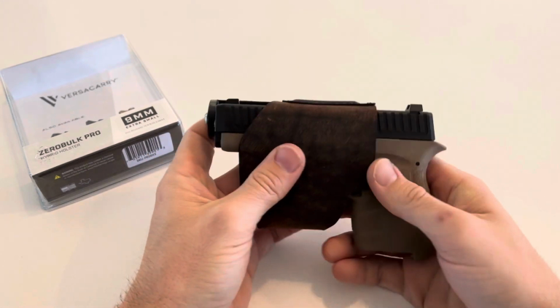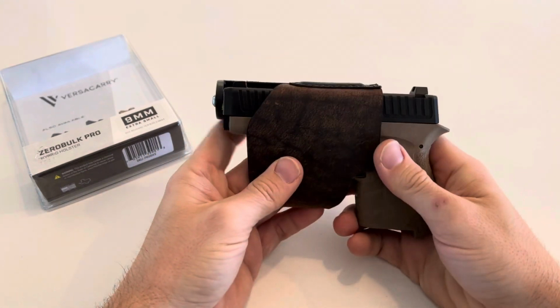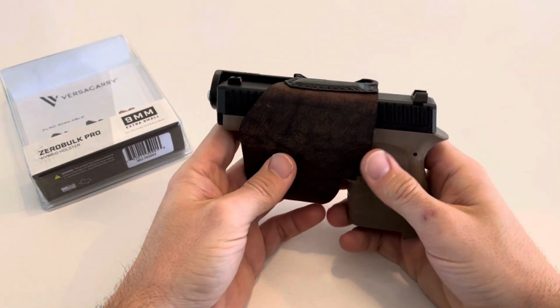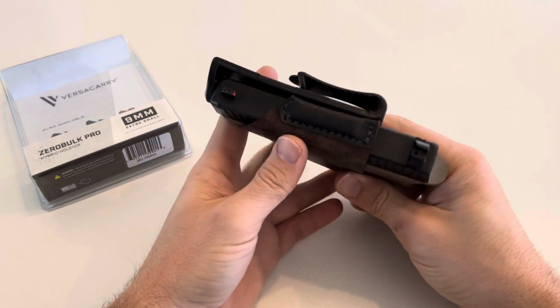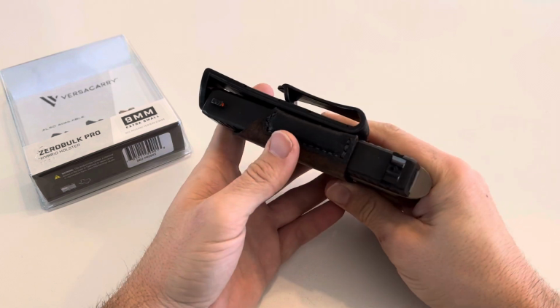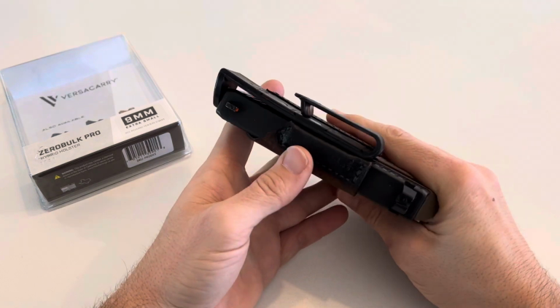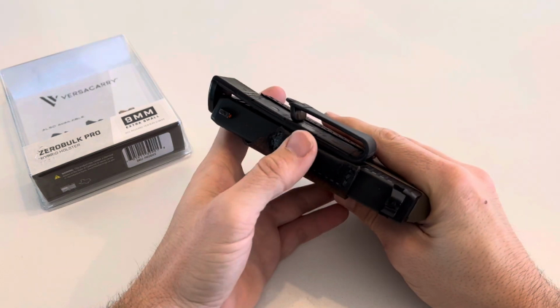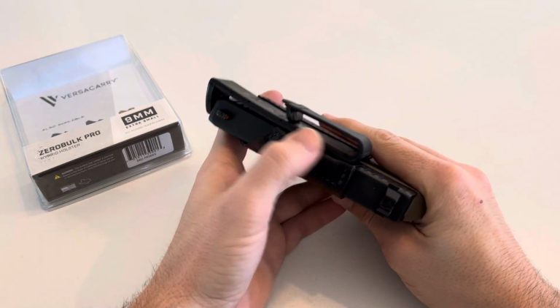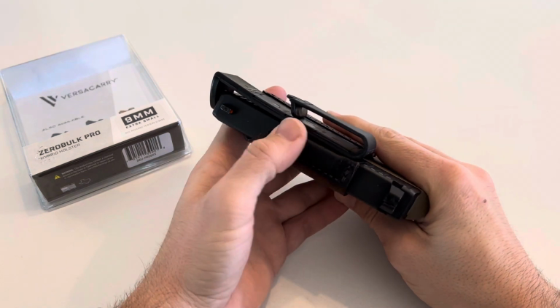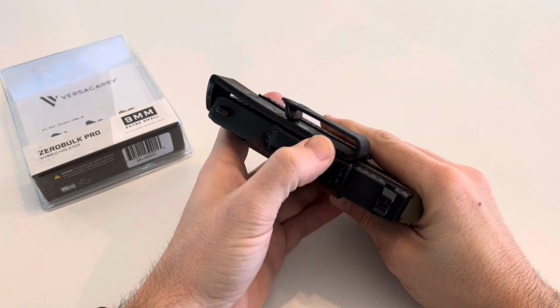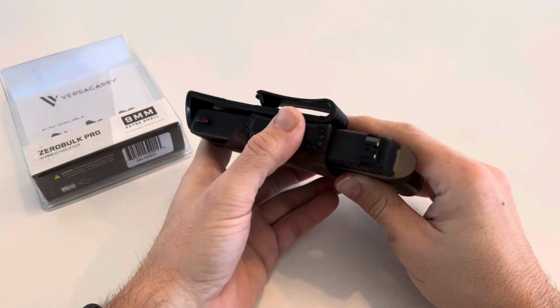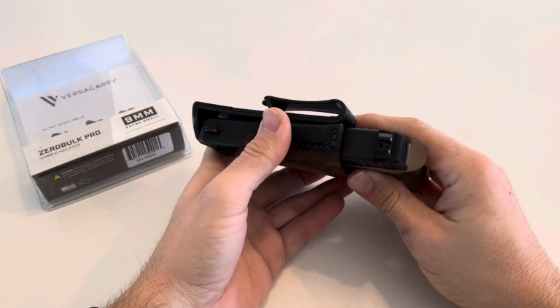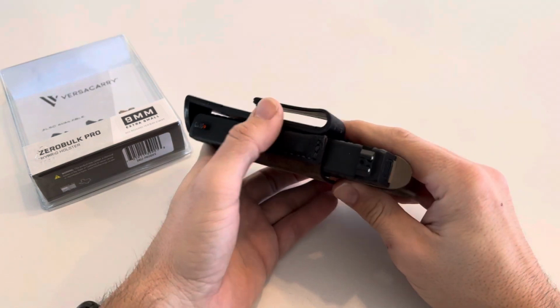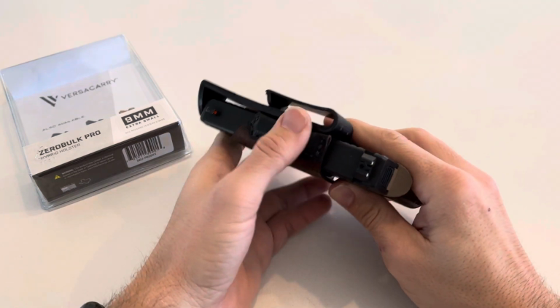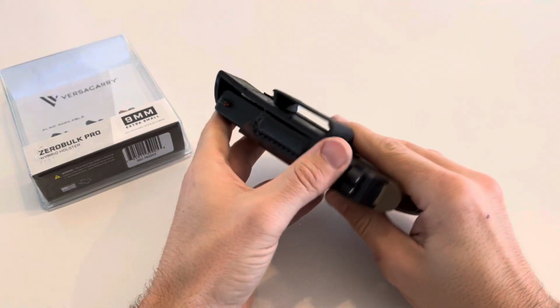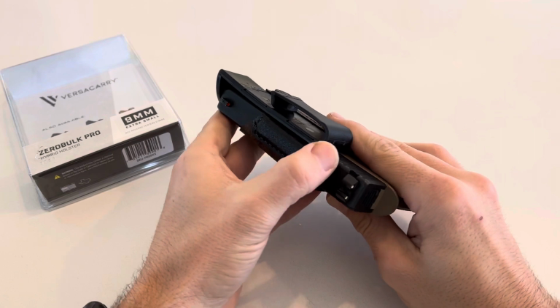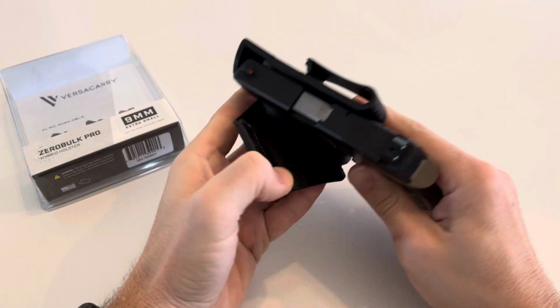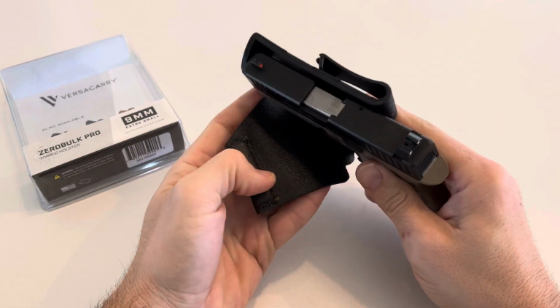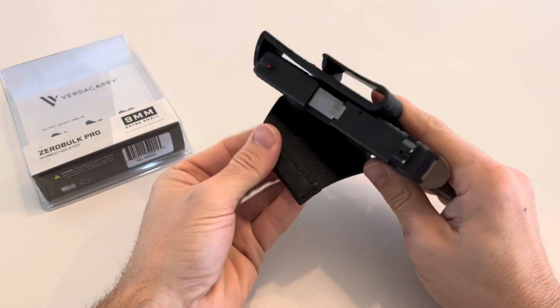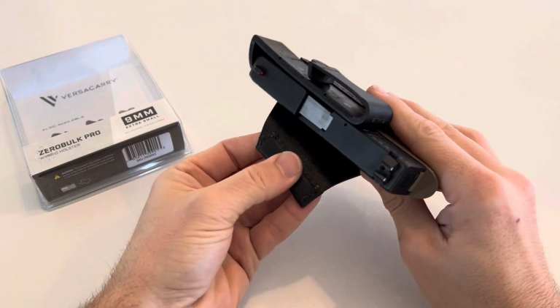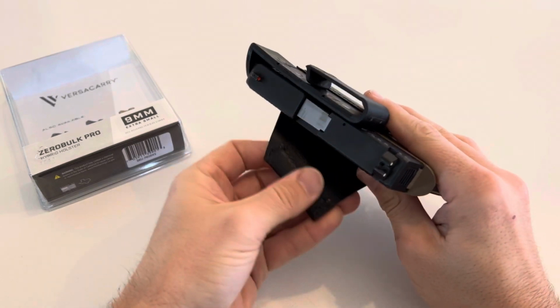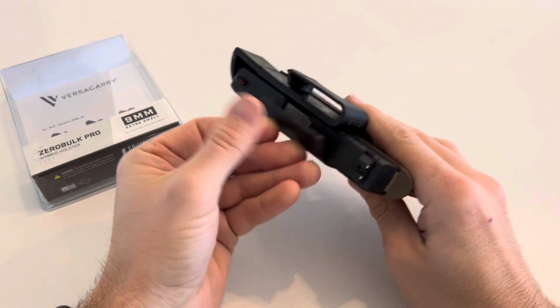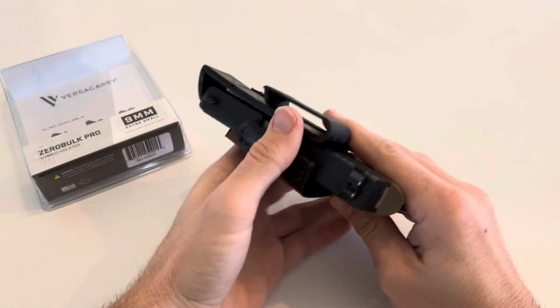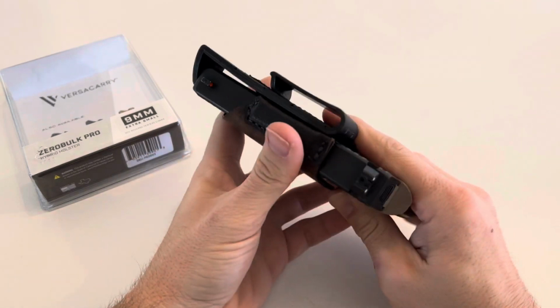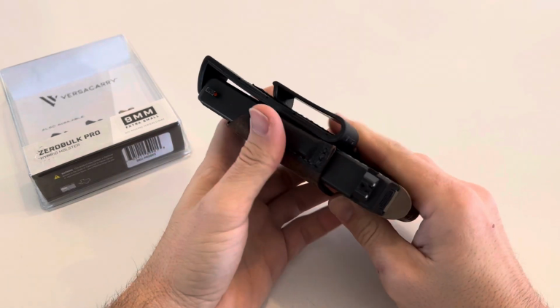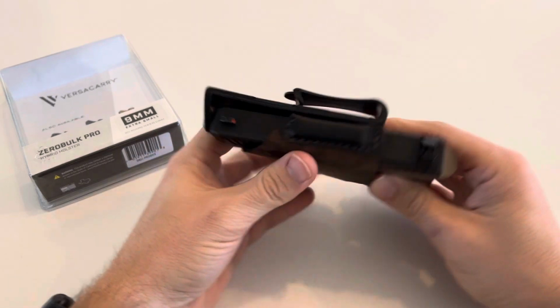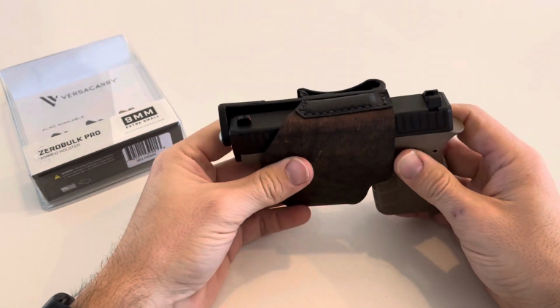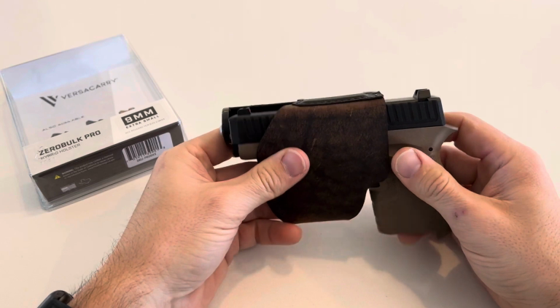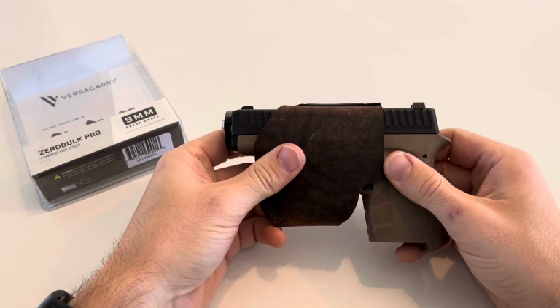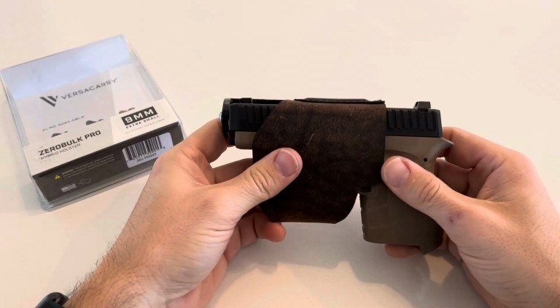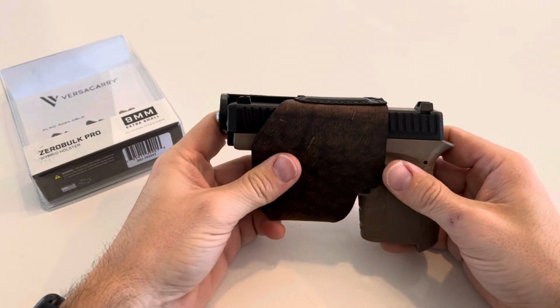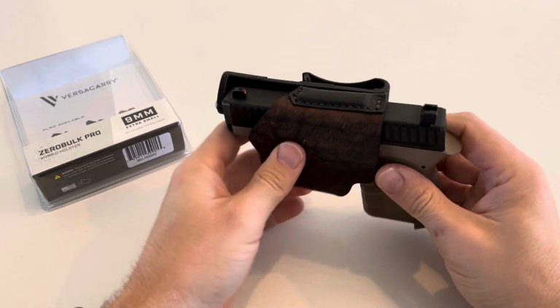The only thing I didn't know about was I thought this would be attached here and would slide over. Not a deal breaker. Quality's still good, has good material on top so it's not messing up your barrel slide or your slide on top.